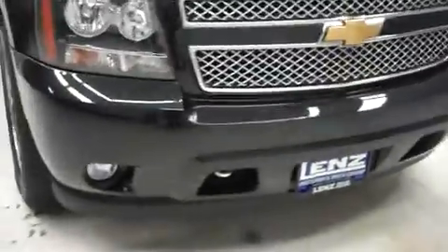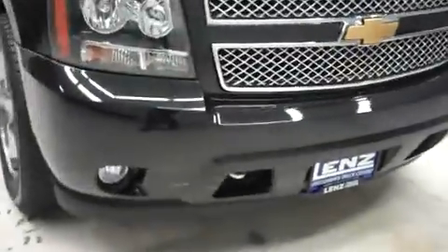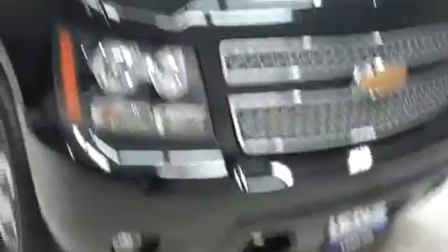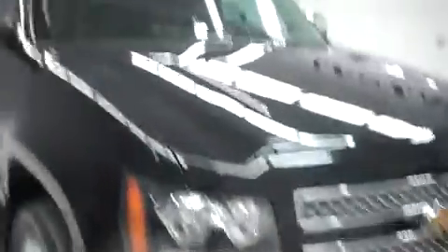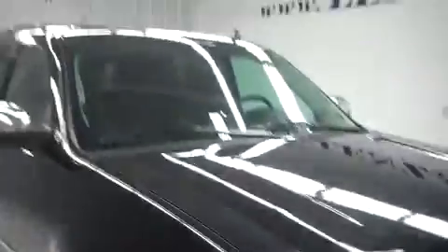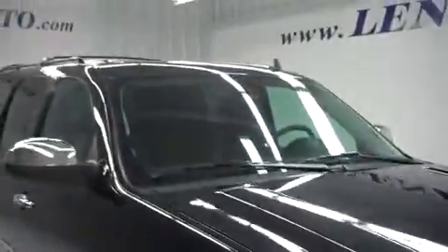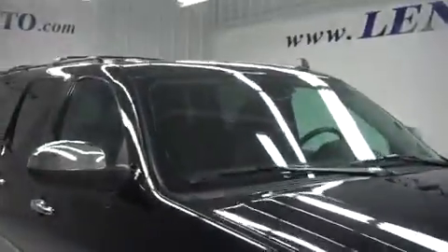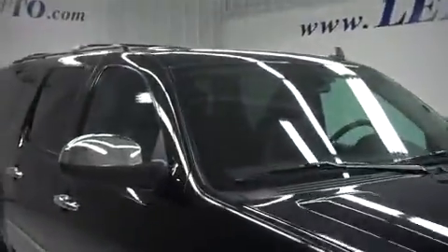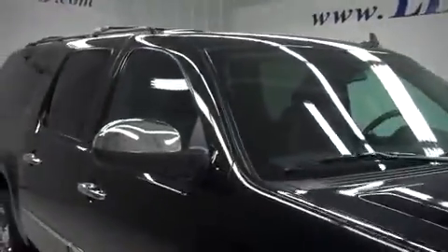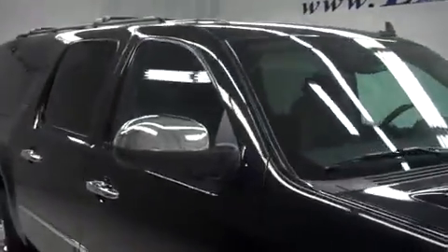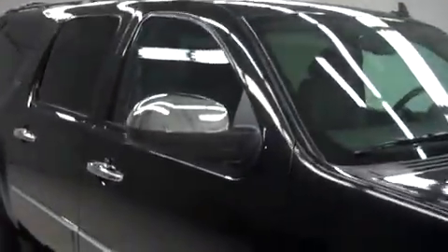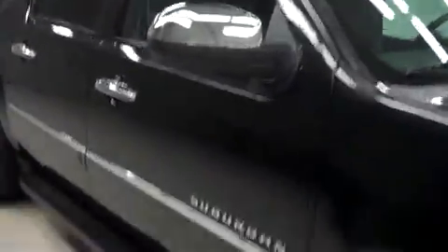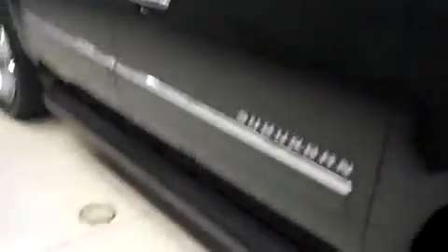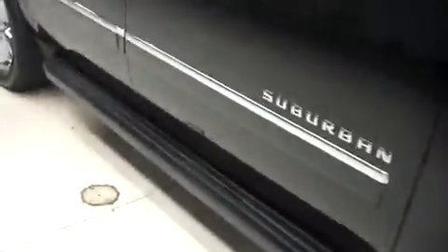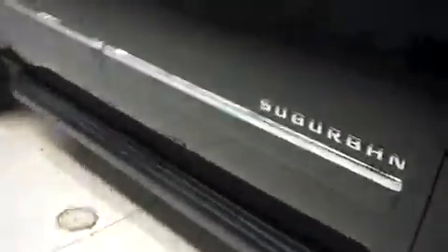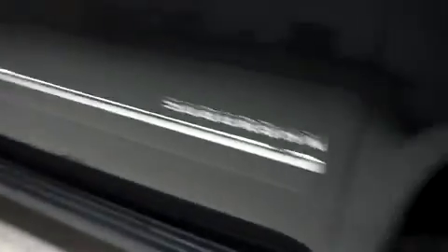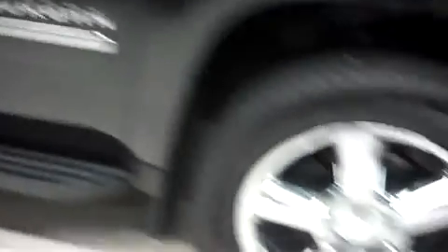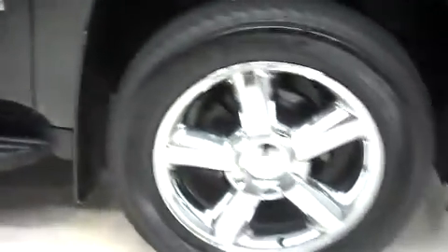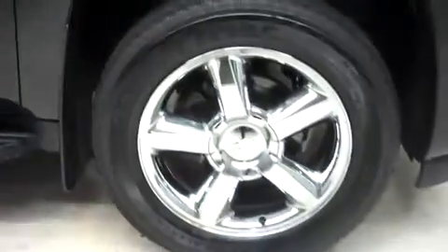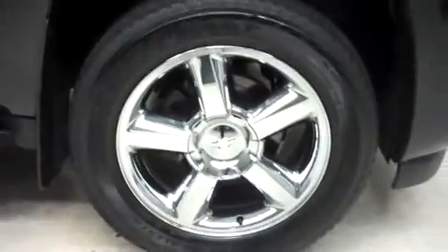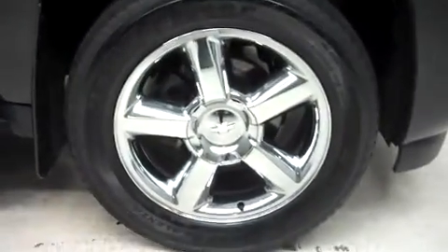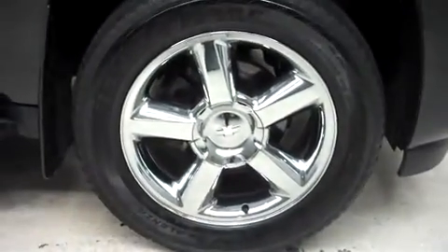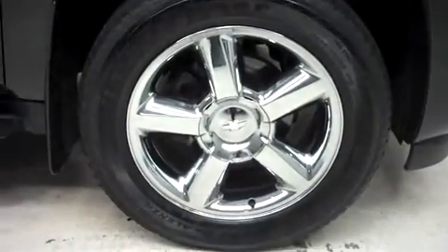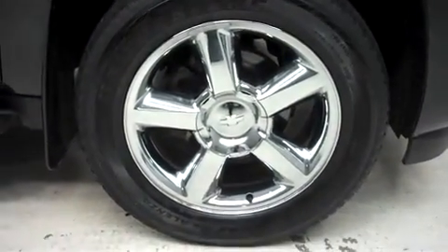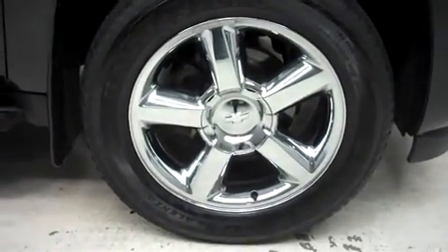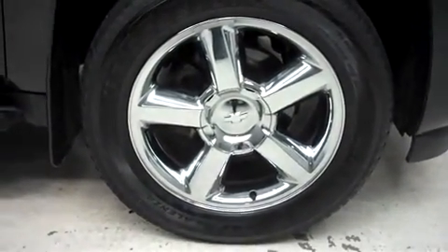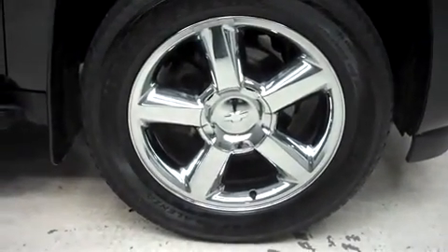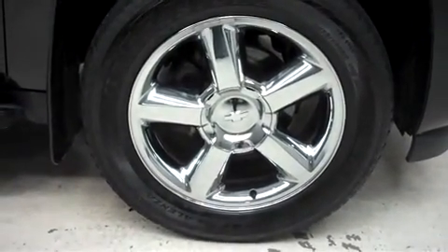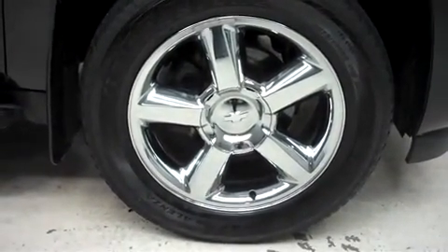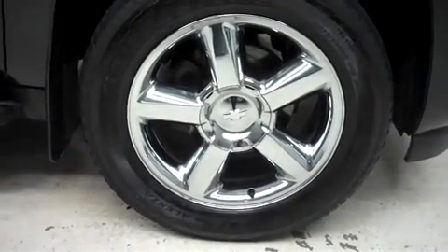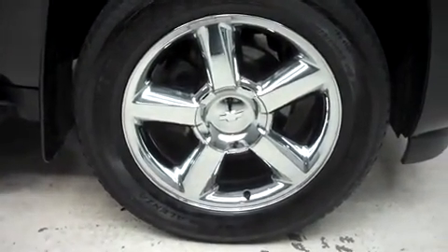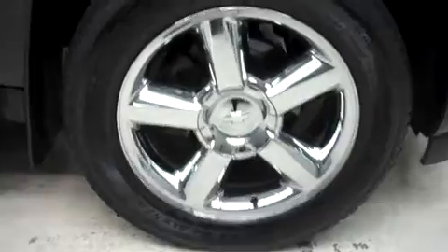It has factory fog lights, a roof rack, power heated mirrors, and factory running boards. It's with 20 inch factory alloy wheels riding on Bridgestone Dueler HL Lenza tires.